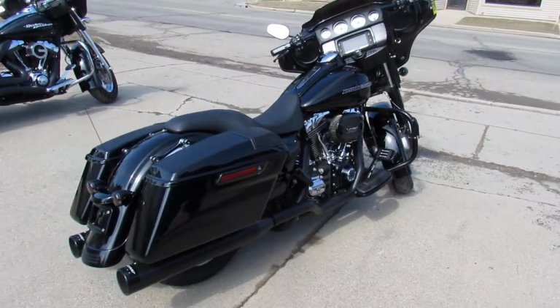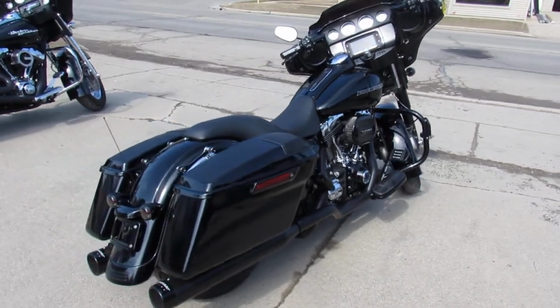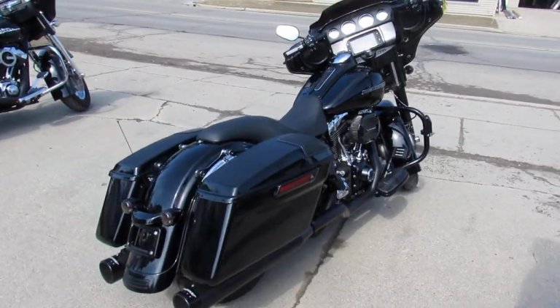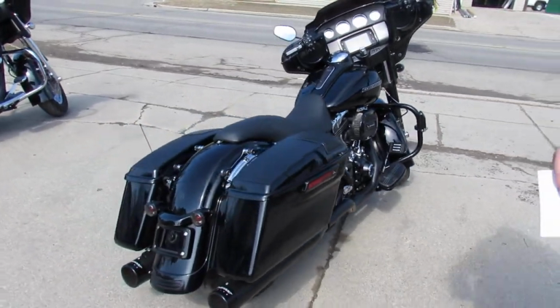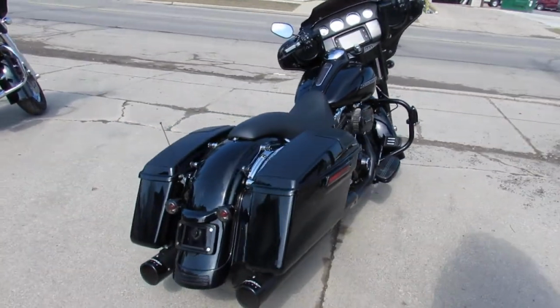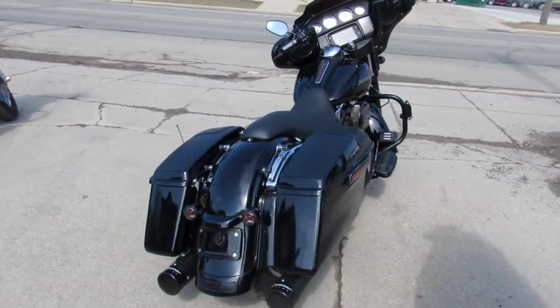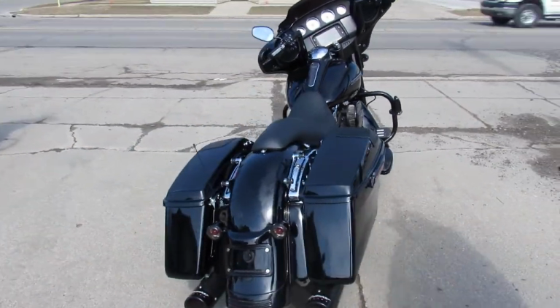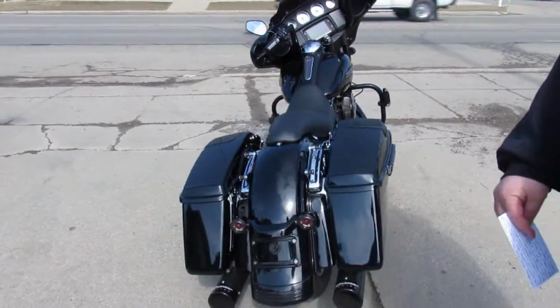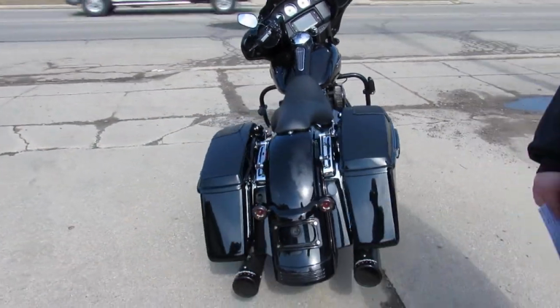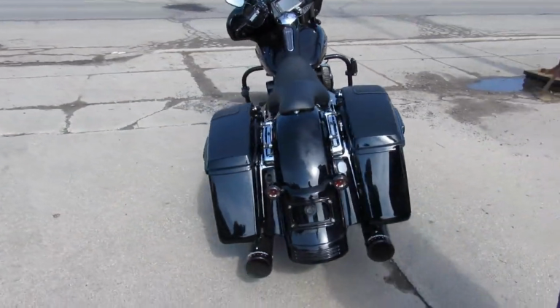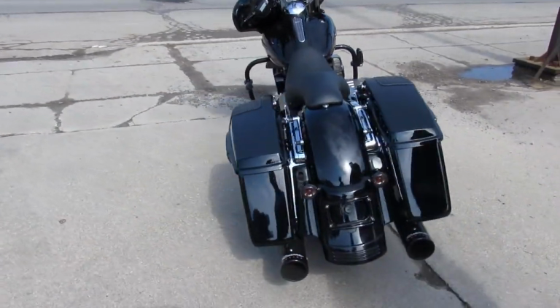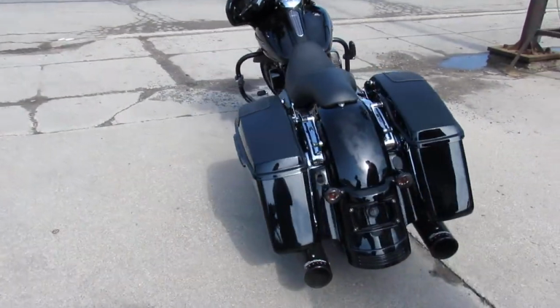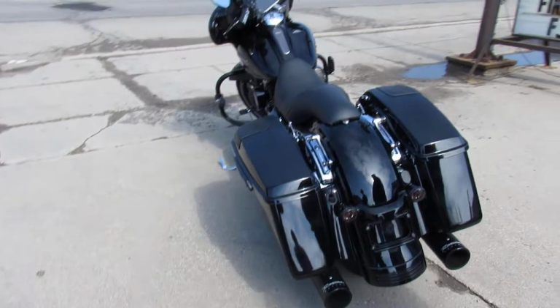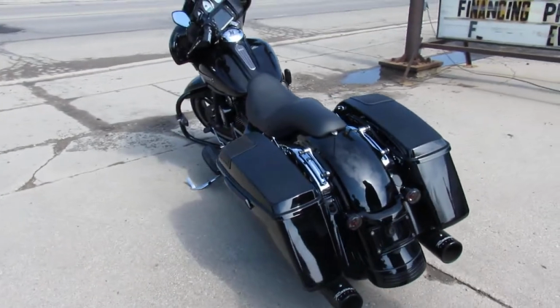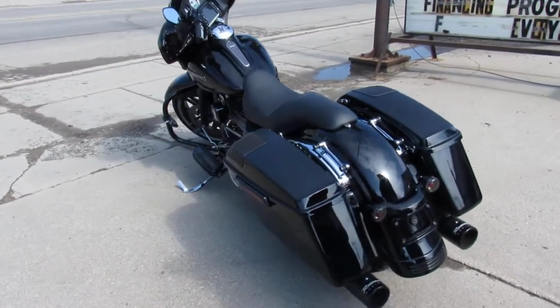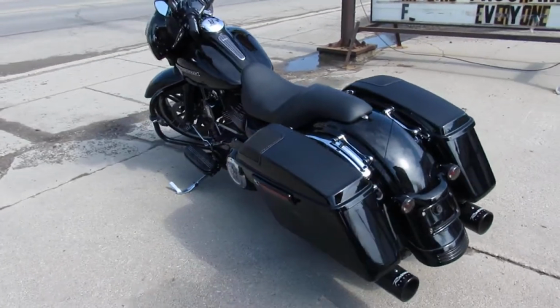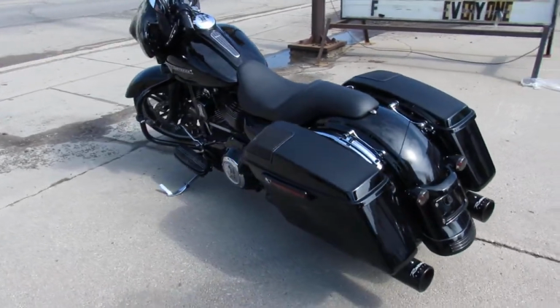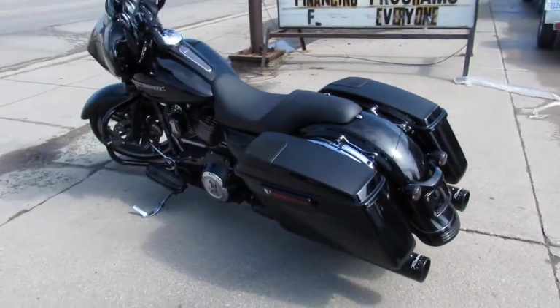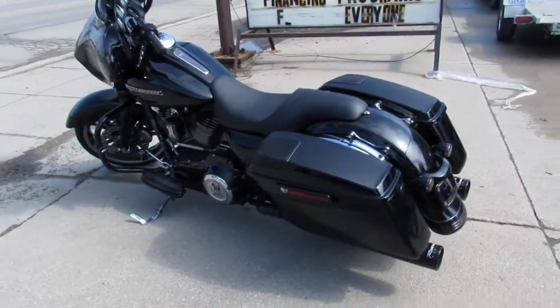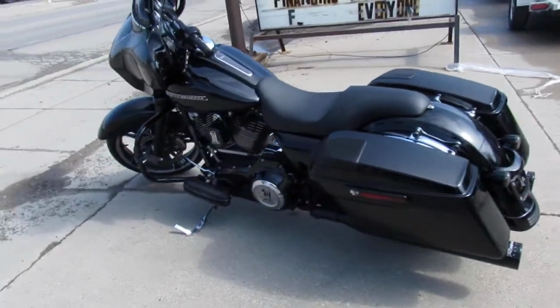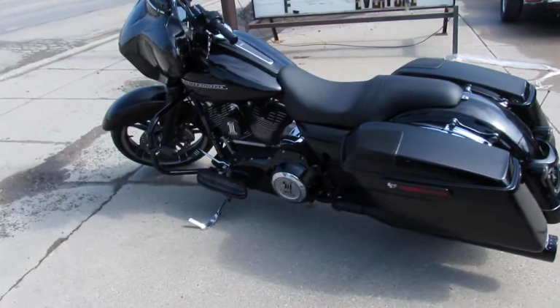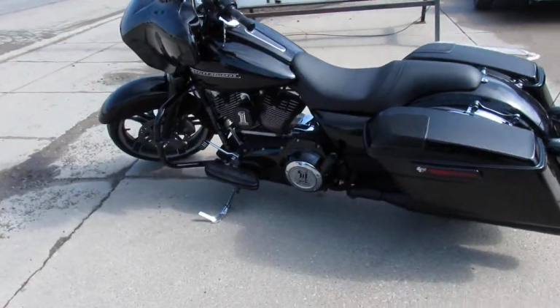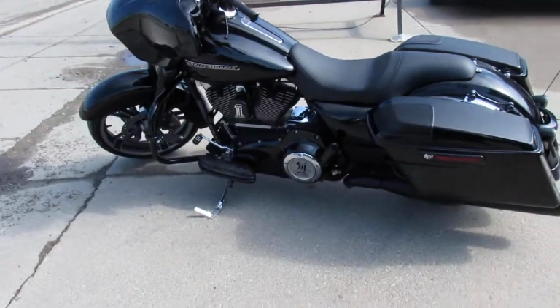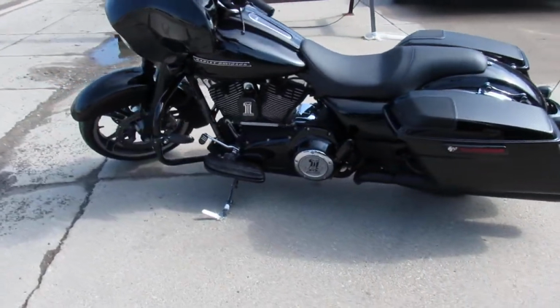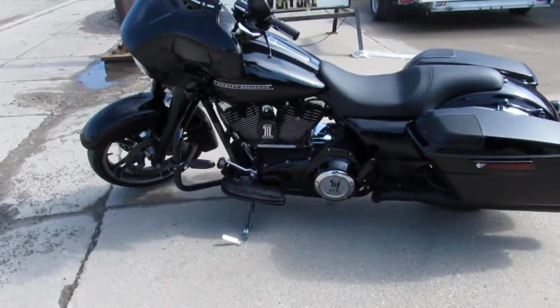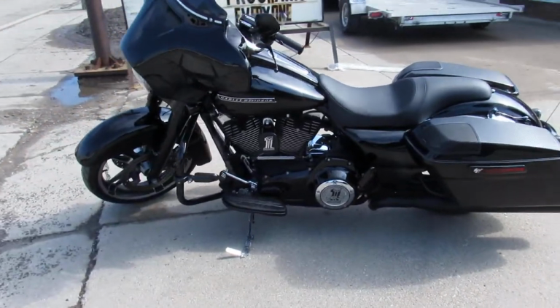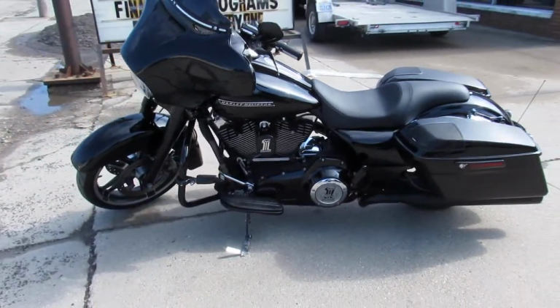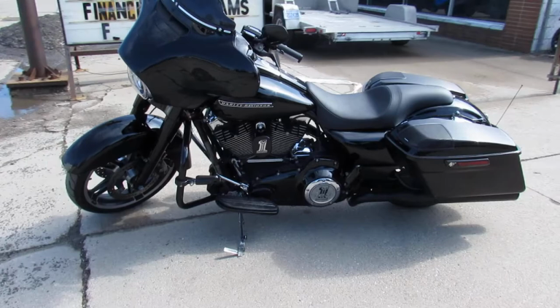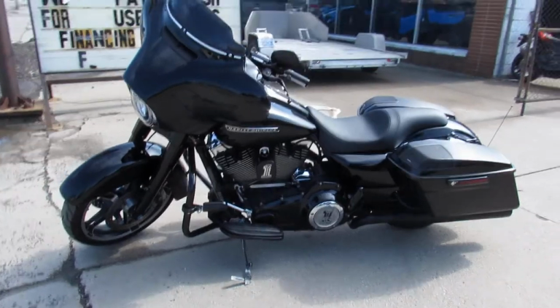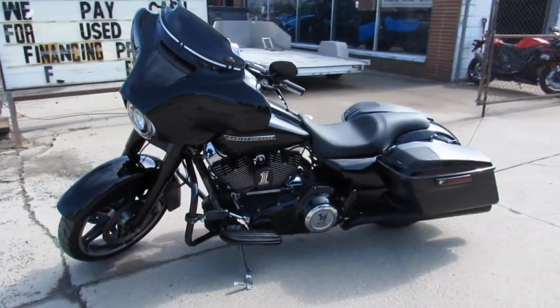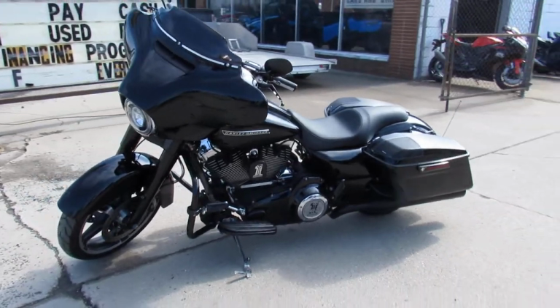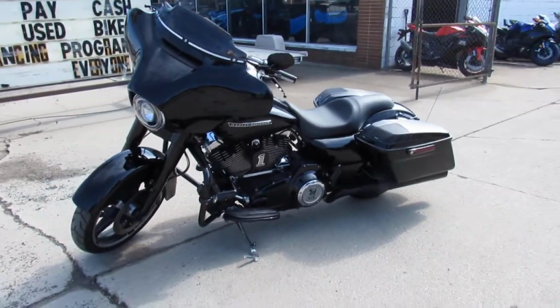Hey guys, ApprovalPowerSports.com here doing some videos on some Harleys. We just got into the showroom. Over 350 pre-owned Harleys. It's 60 degrees and sunny here in Sandusky, Michigan, and it's riding season.